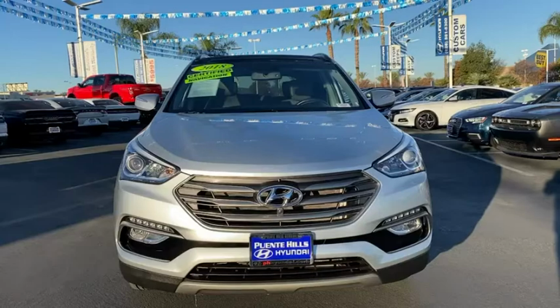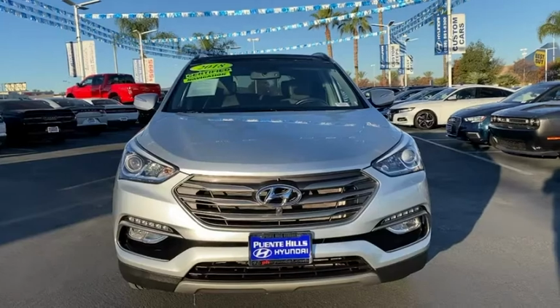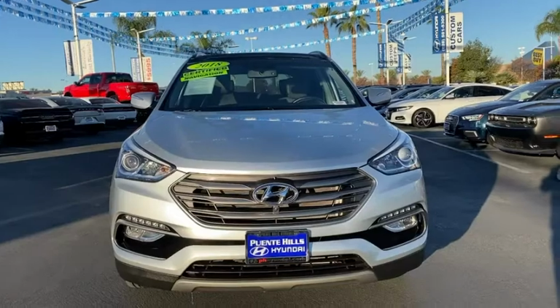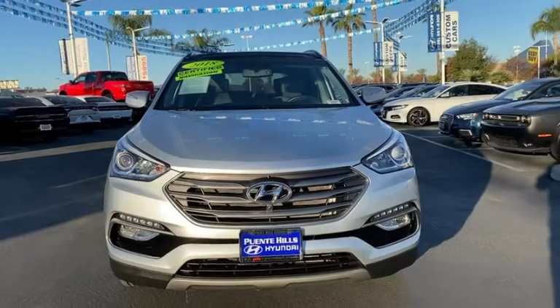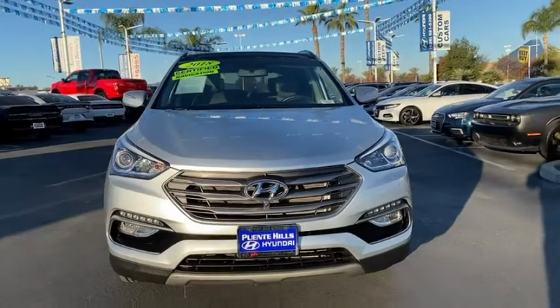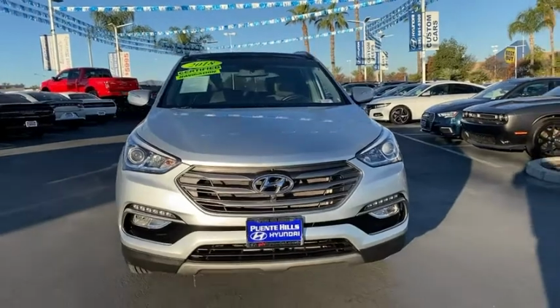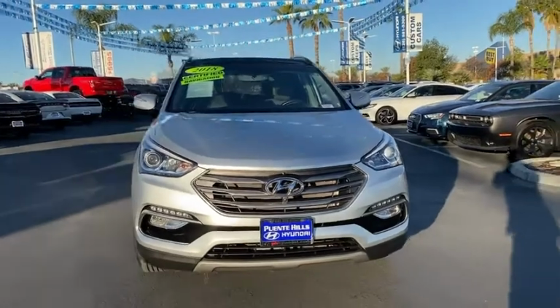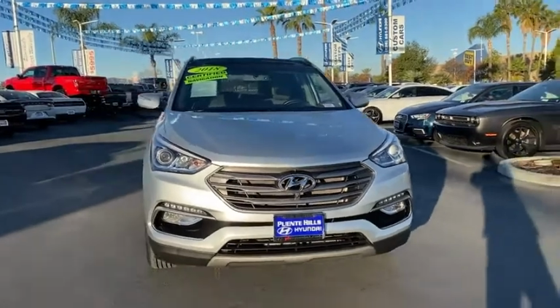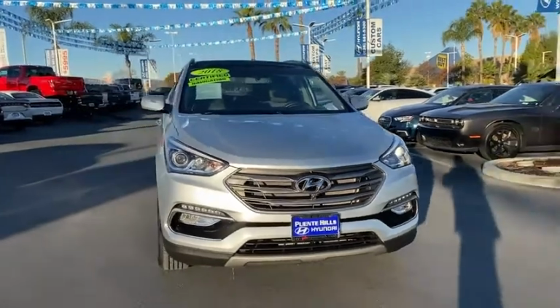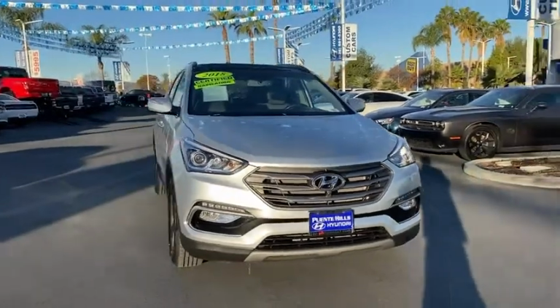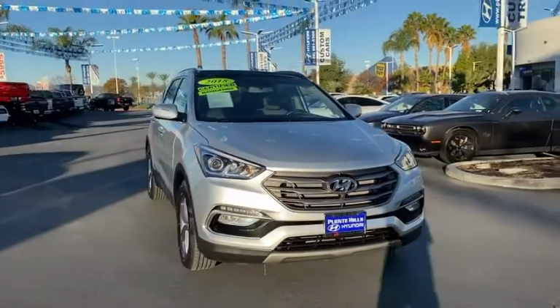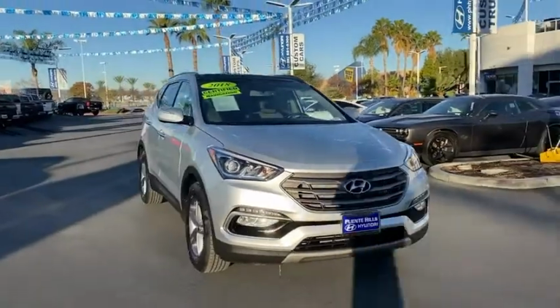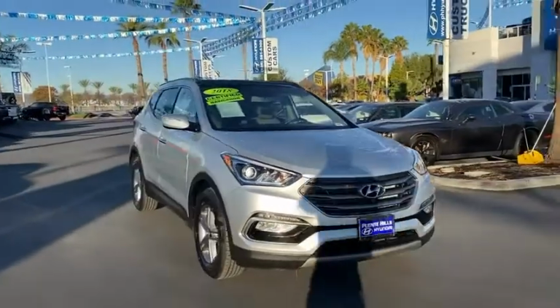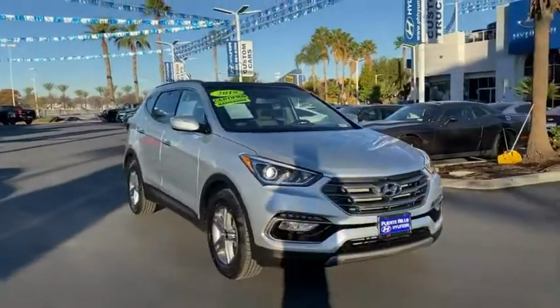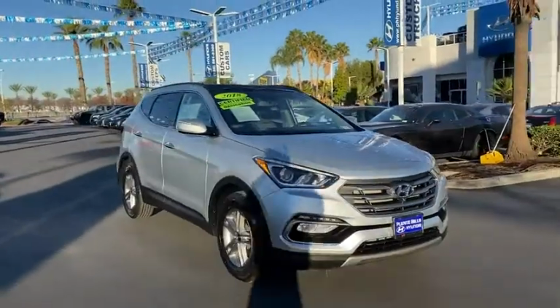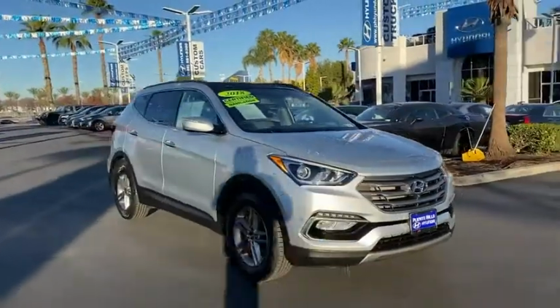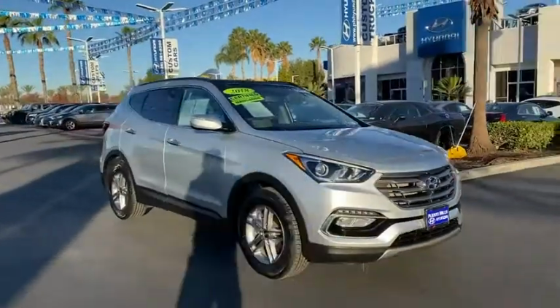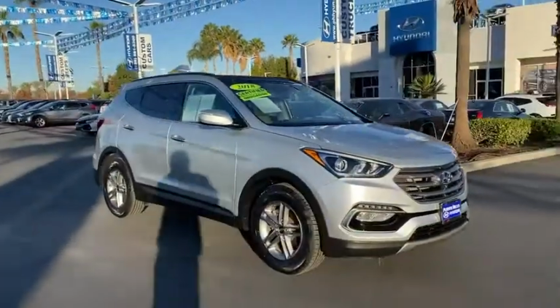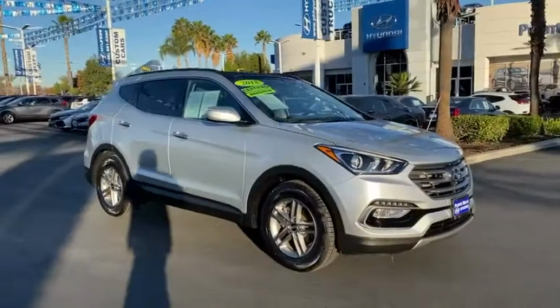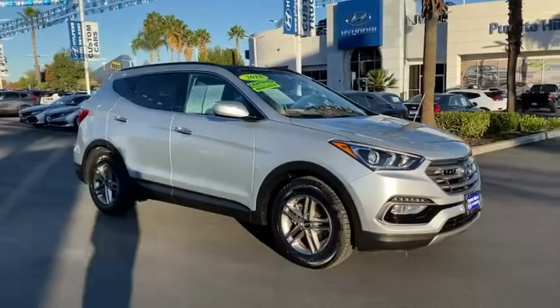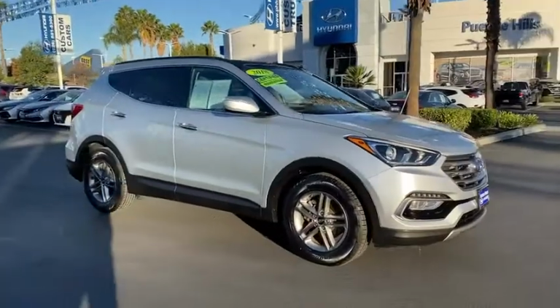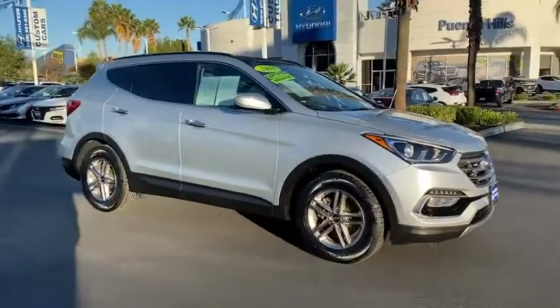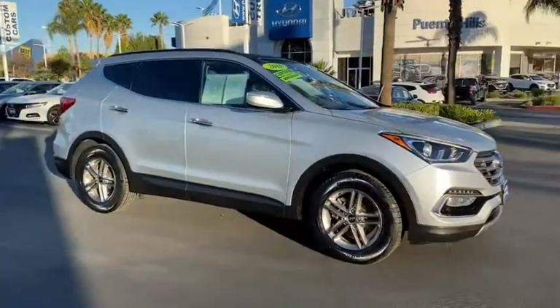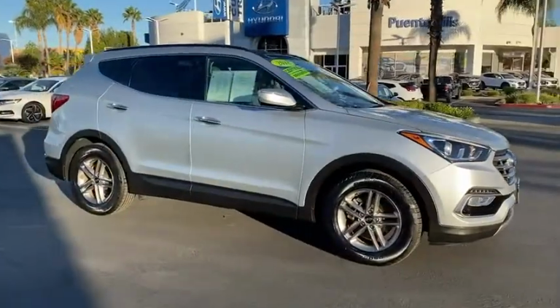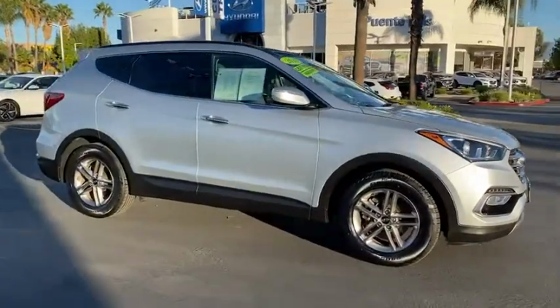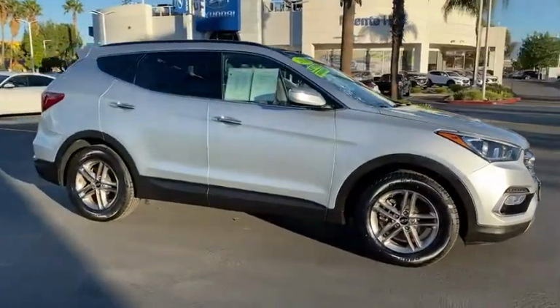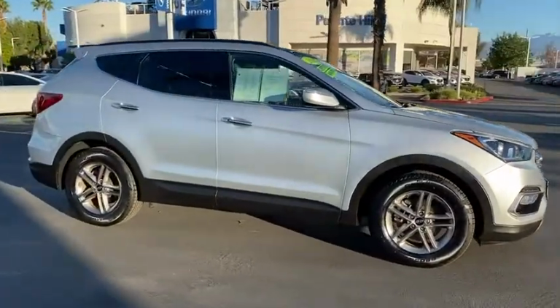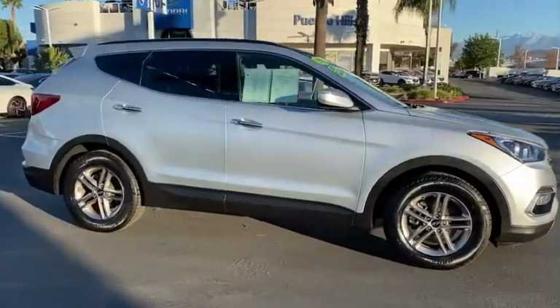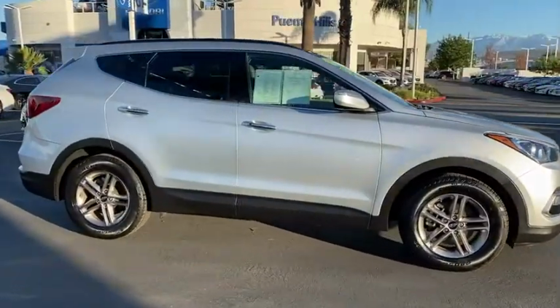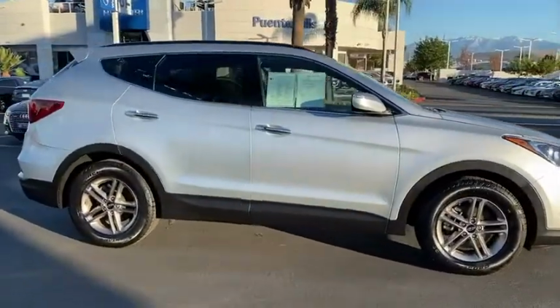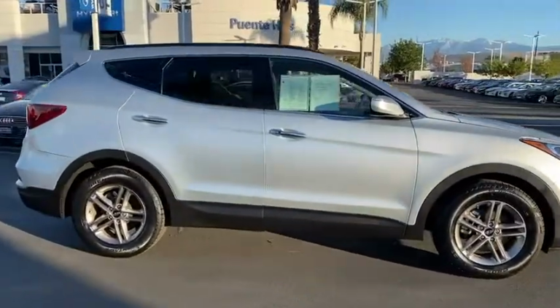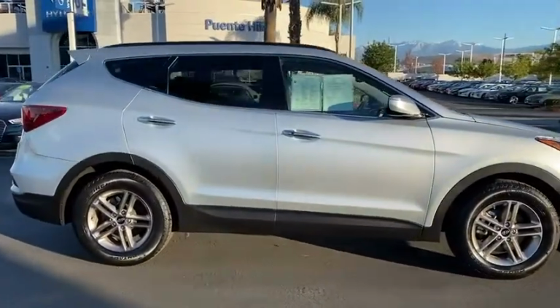We are pleased to show you the 2018 Hyundai Santa Fe. Style. Quality. Performance. Value. Need we say more?